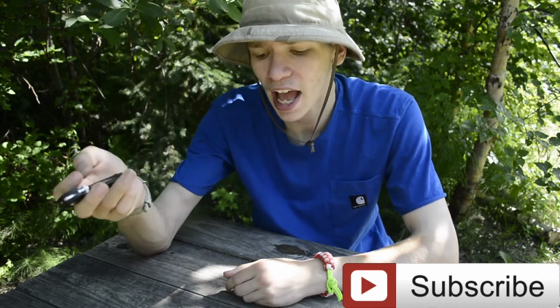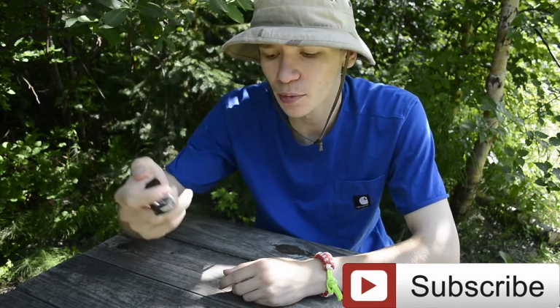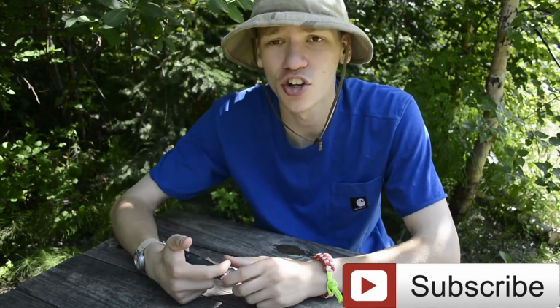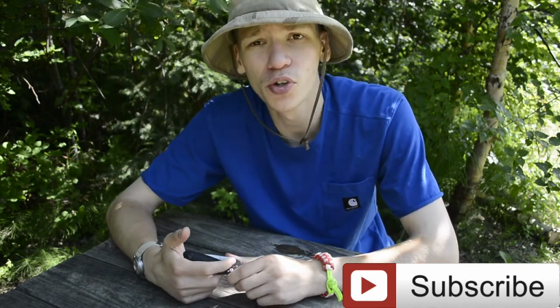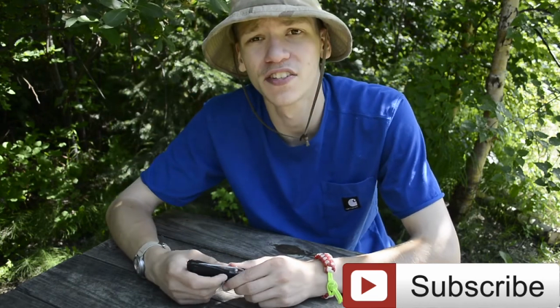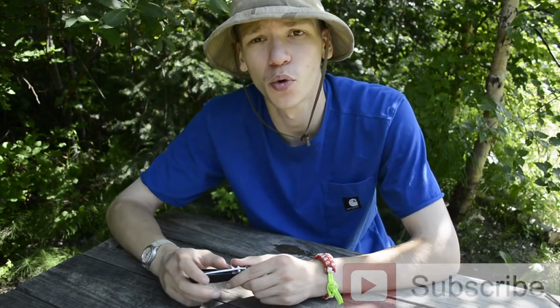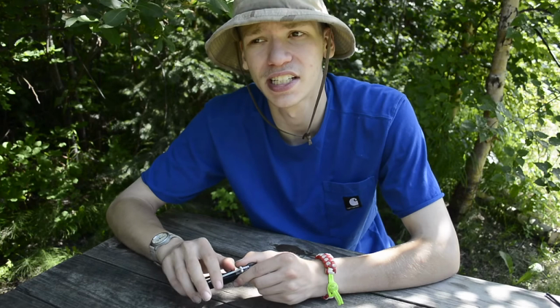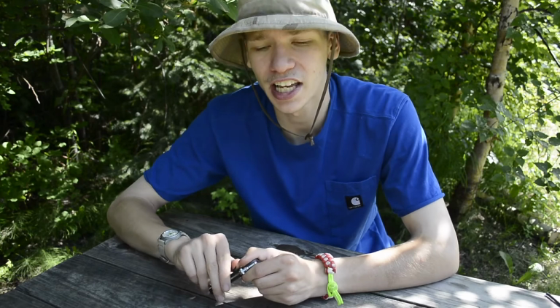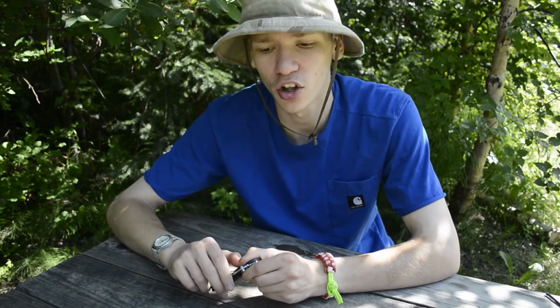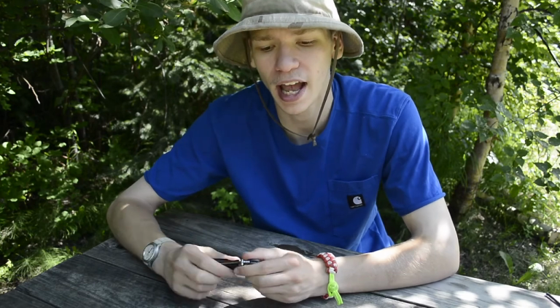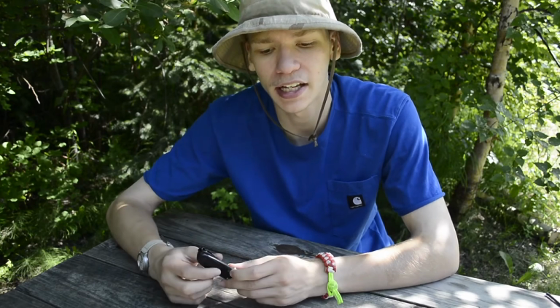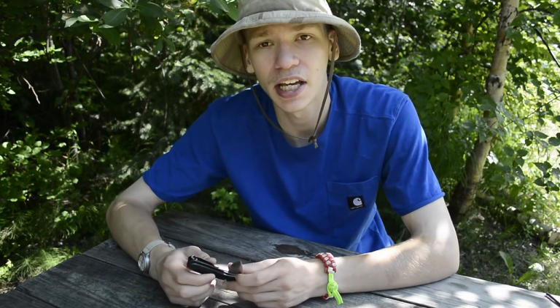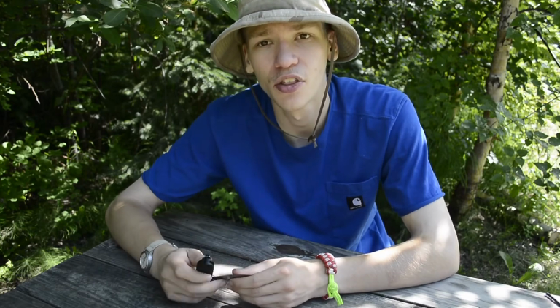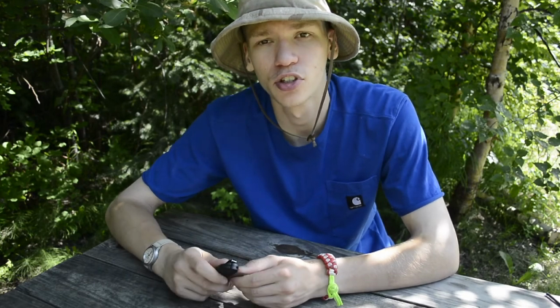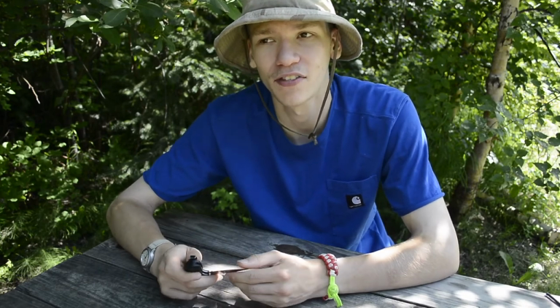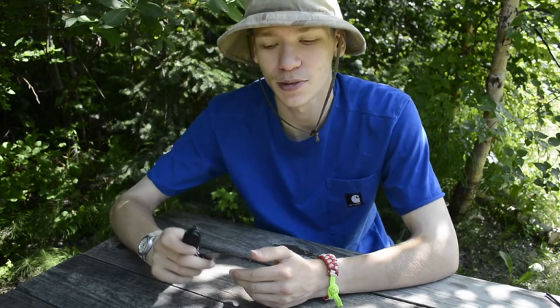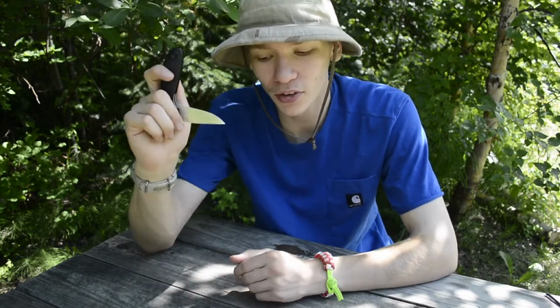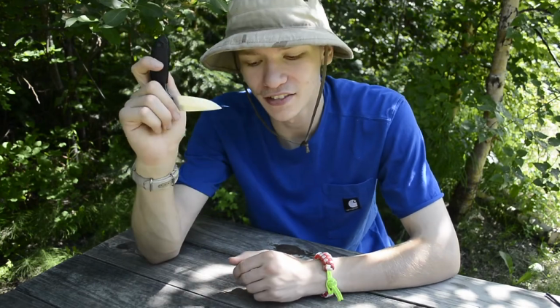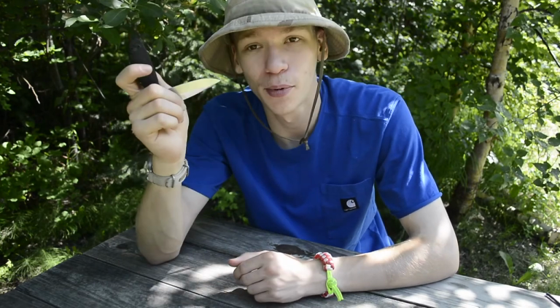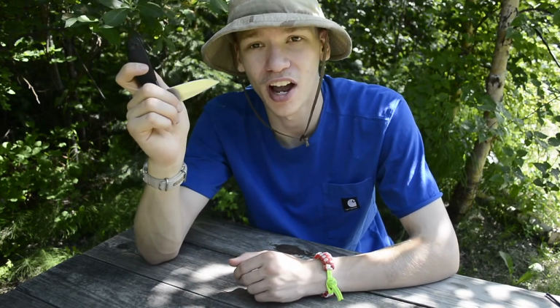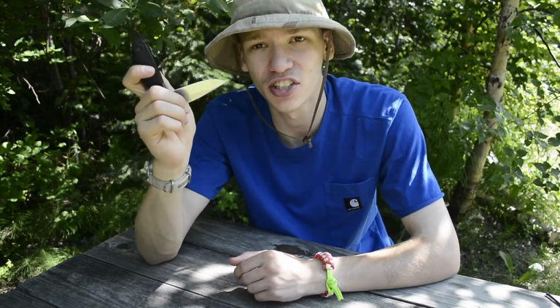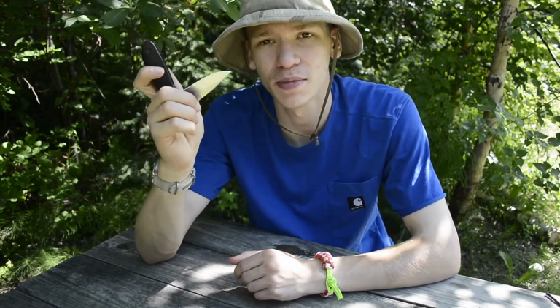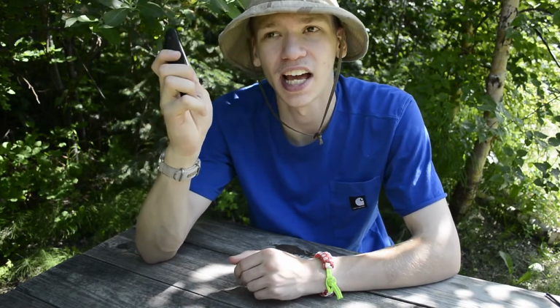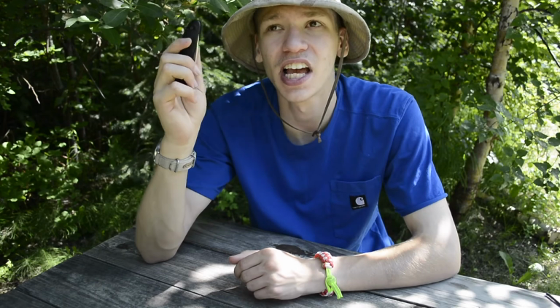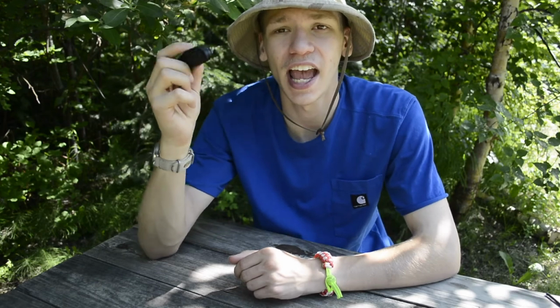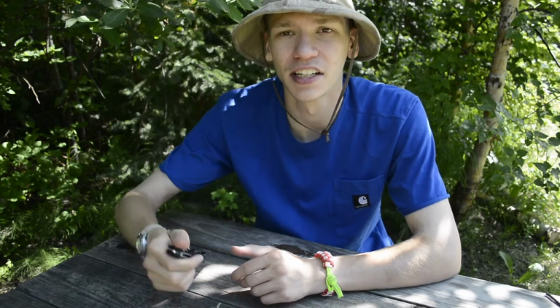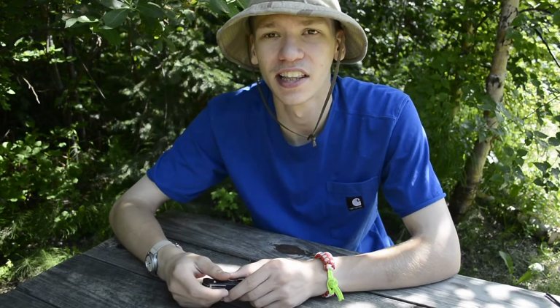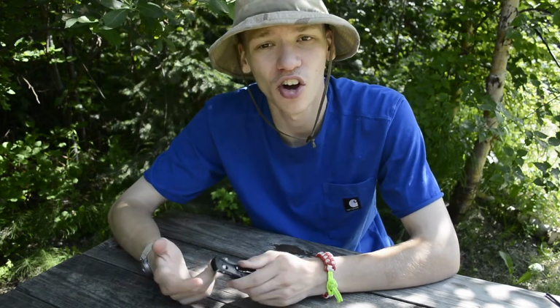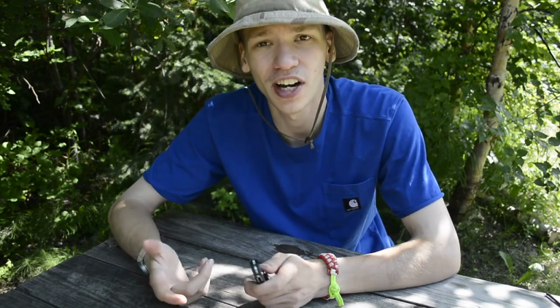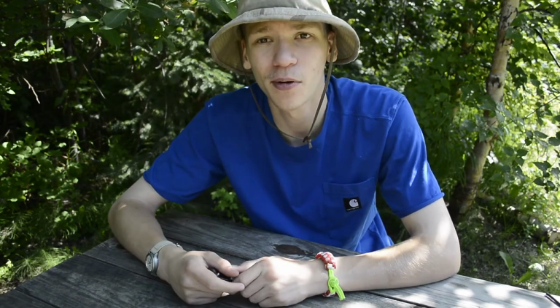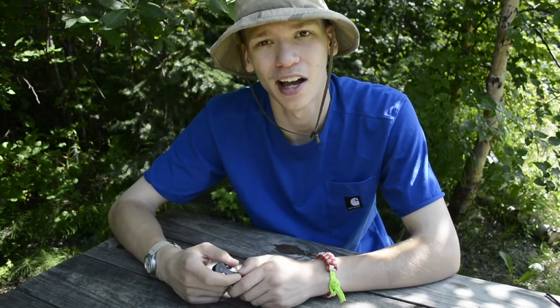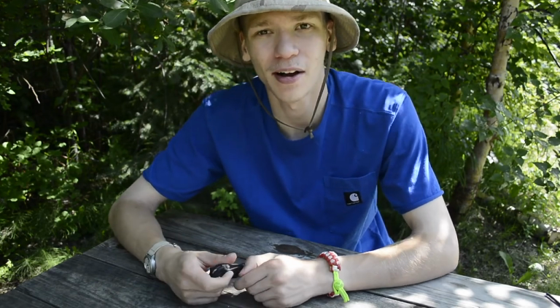Hopefully you guys have enjoyed this look at small knives in a bushcrafting circumstance. That's all for now.